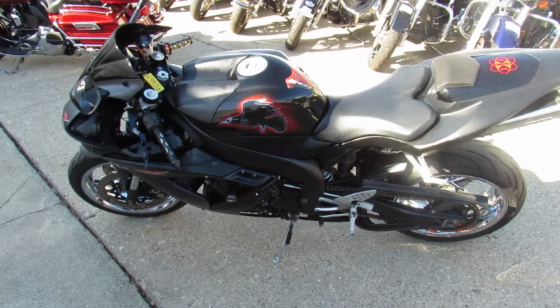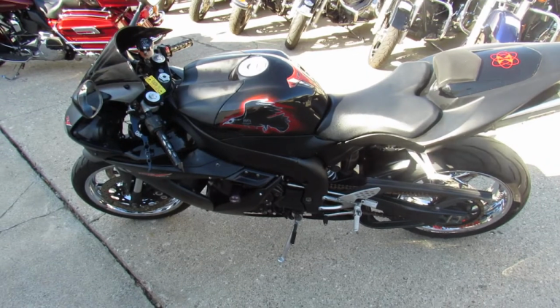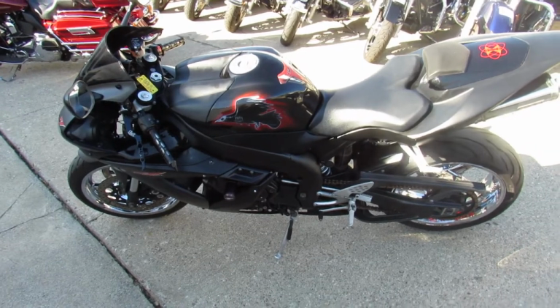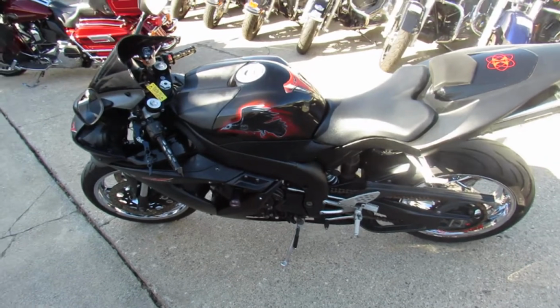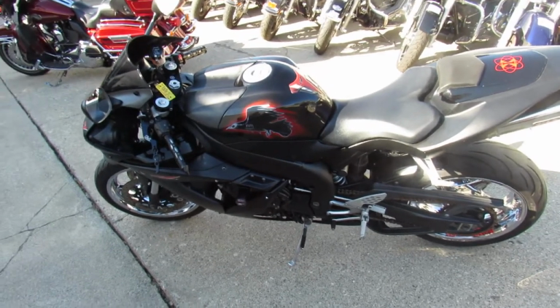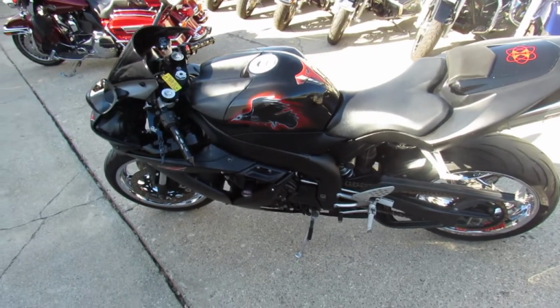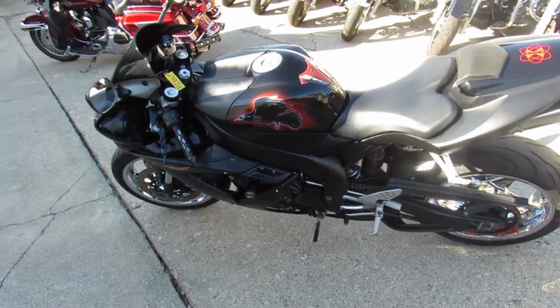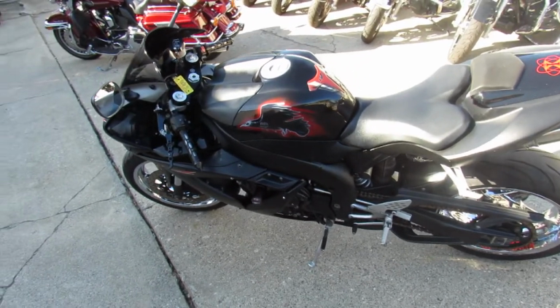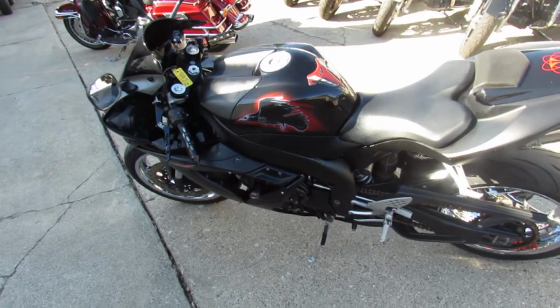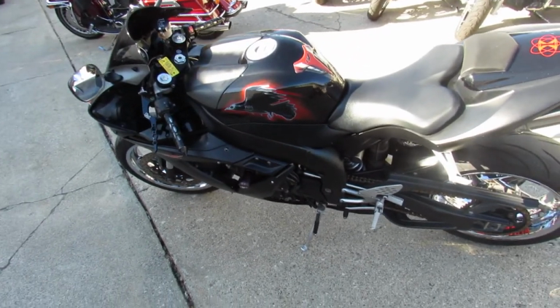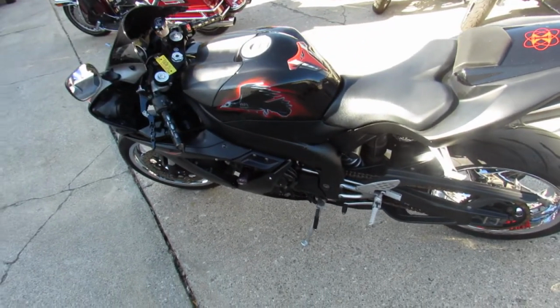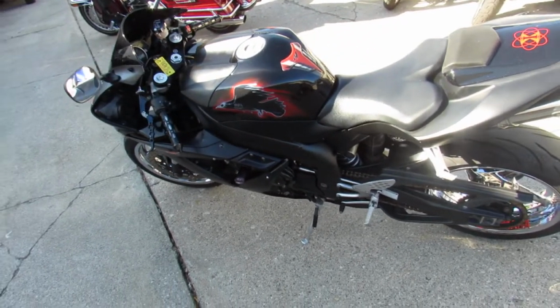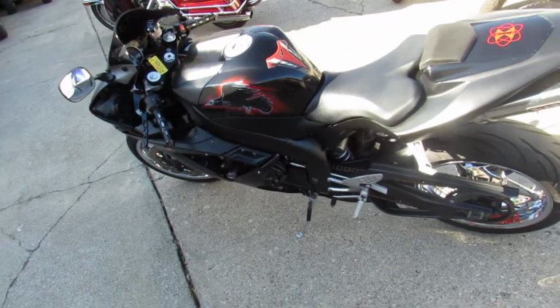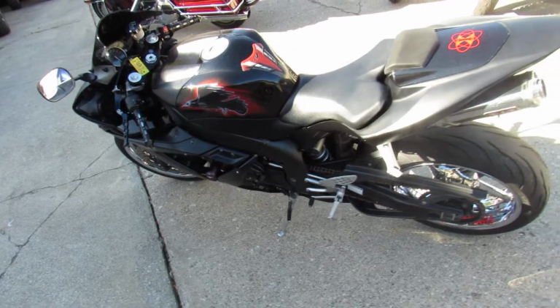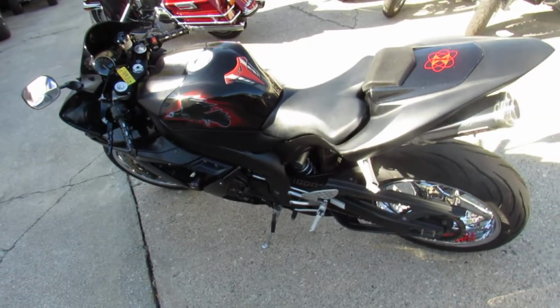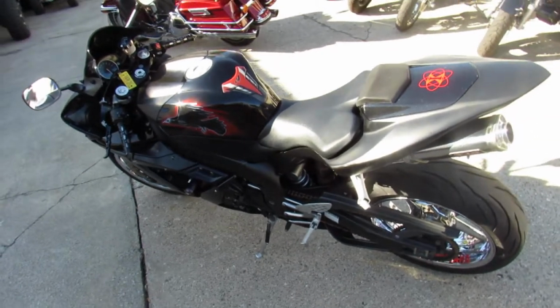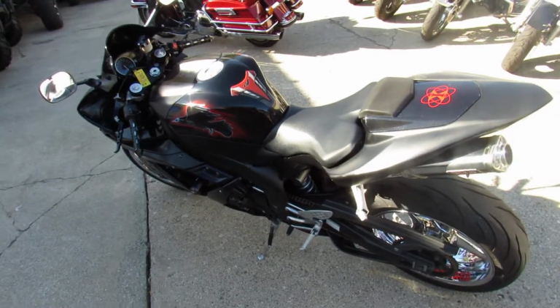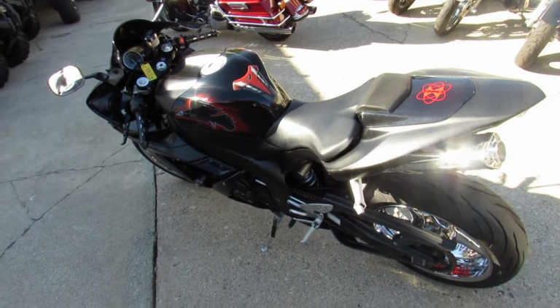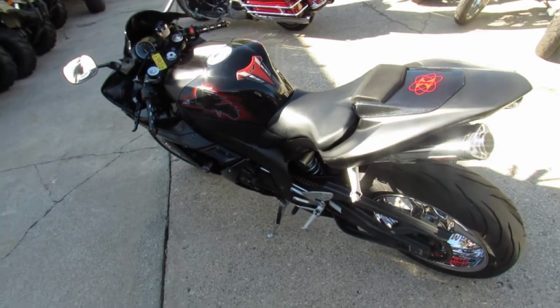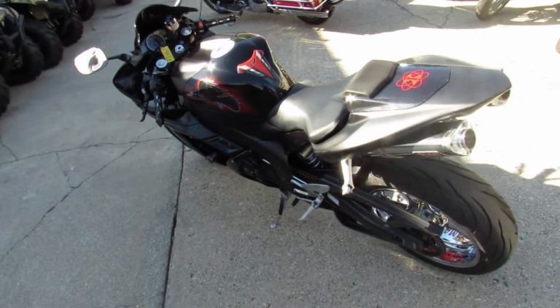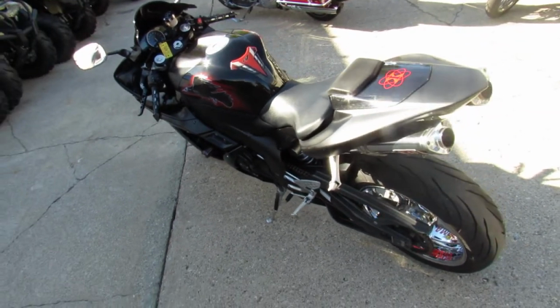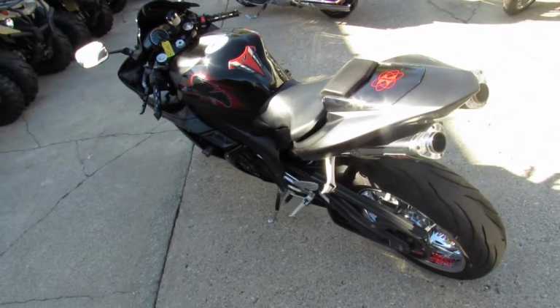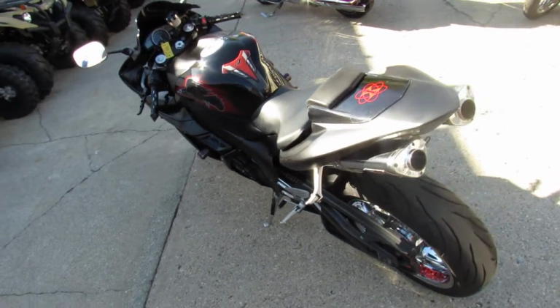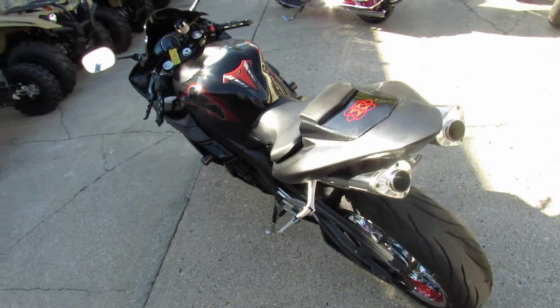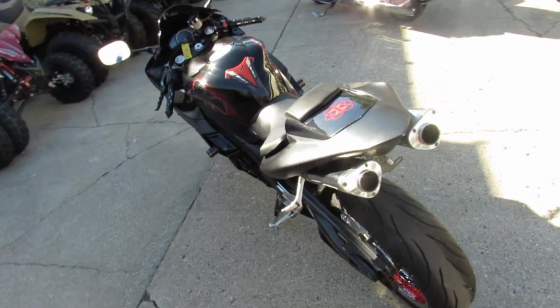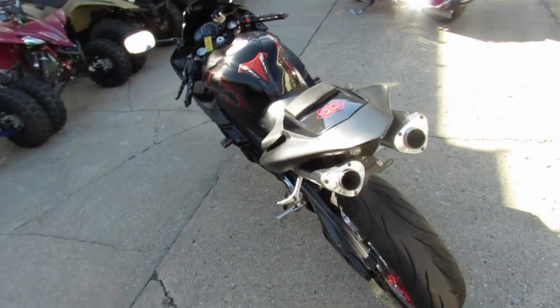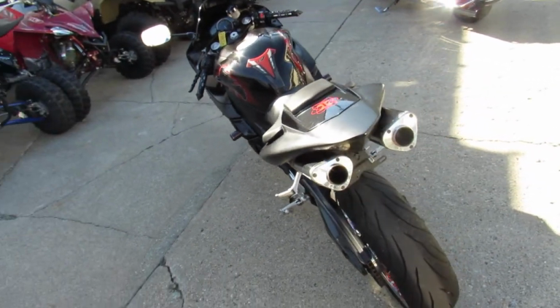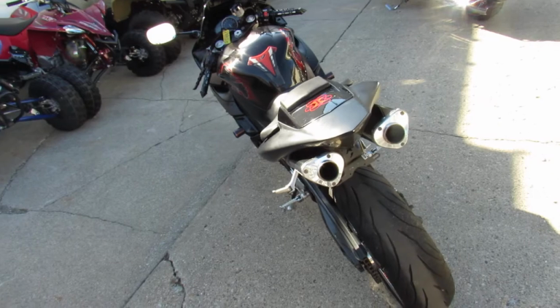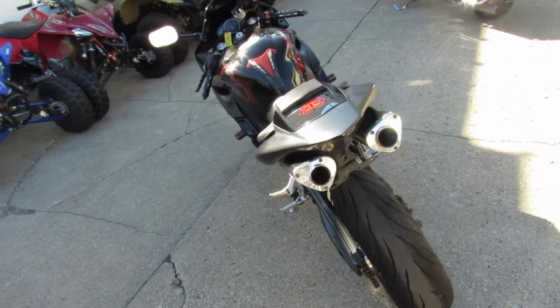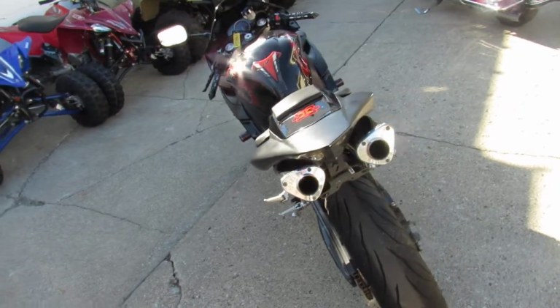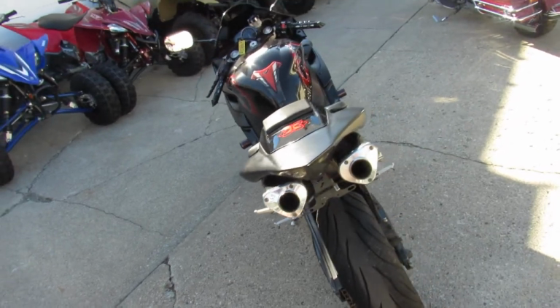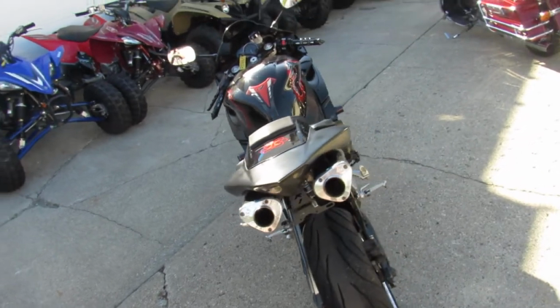Hey guys, it's ApprovalPowerSports.com here doing some videos. I've got a leader bike here for you — 2006 R1 for sale. It's got the chrome wheels and it's only $54.99.